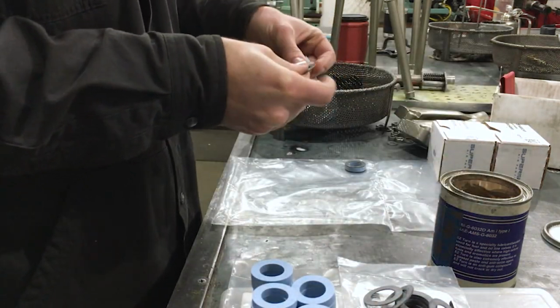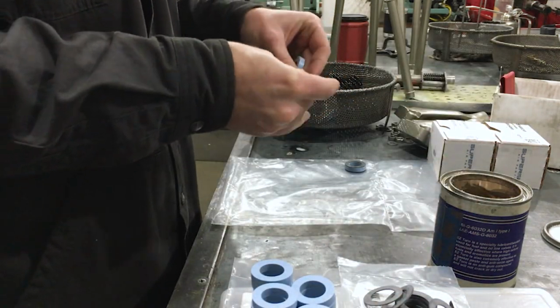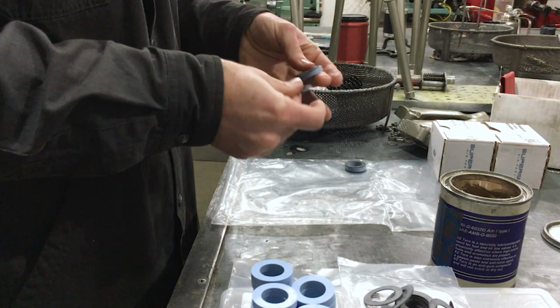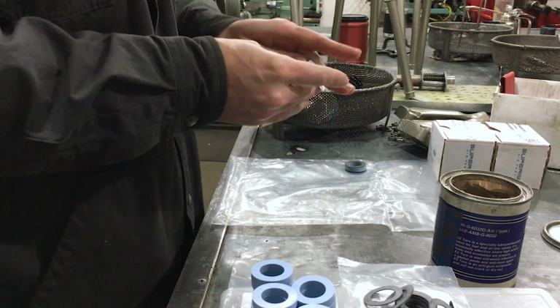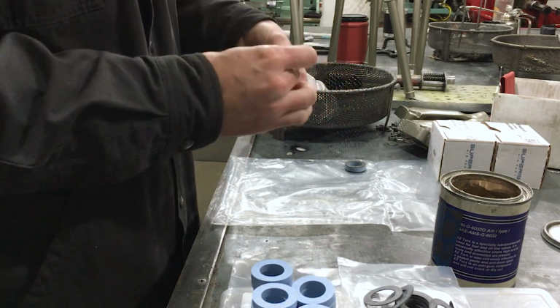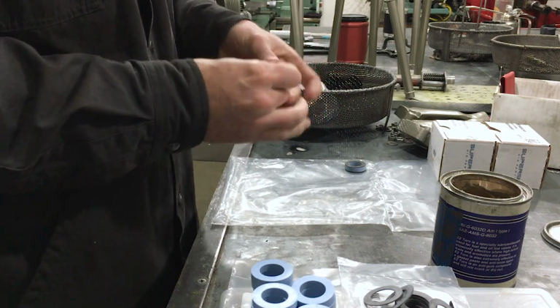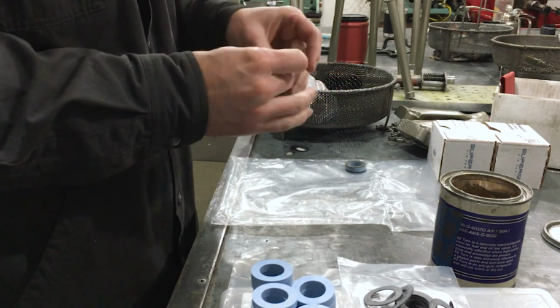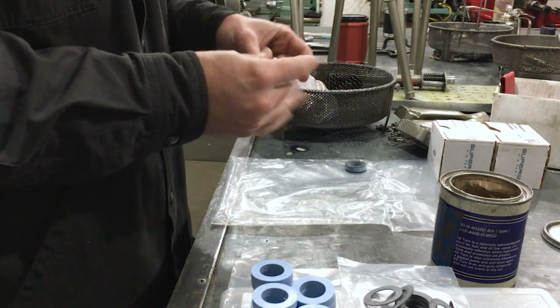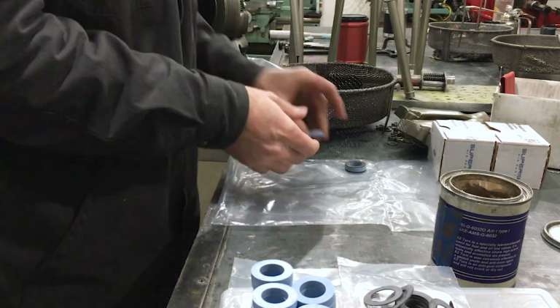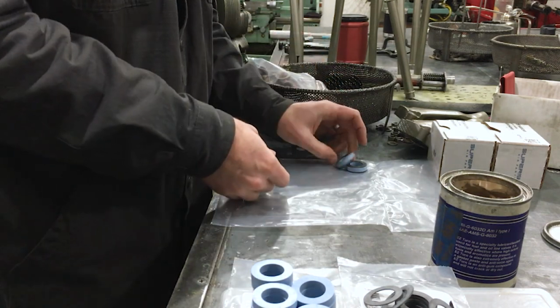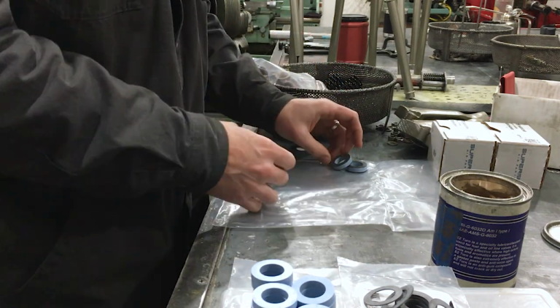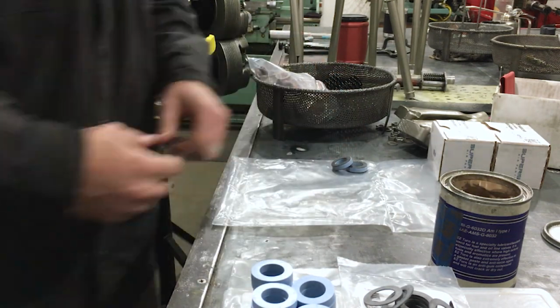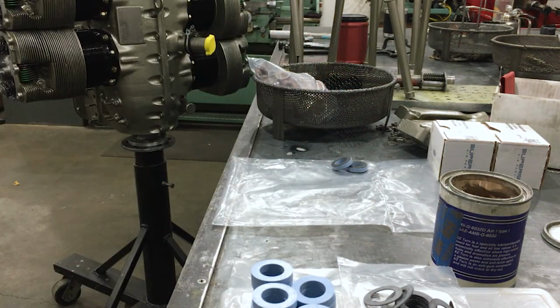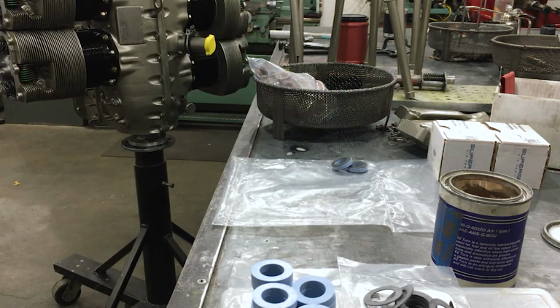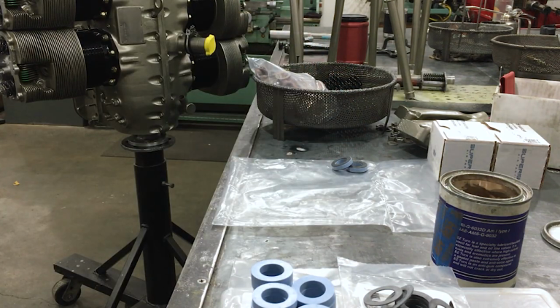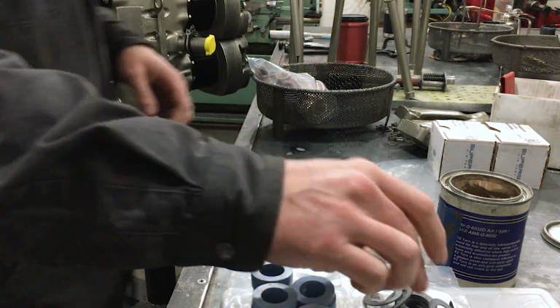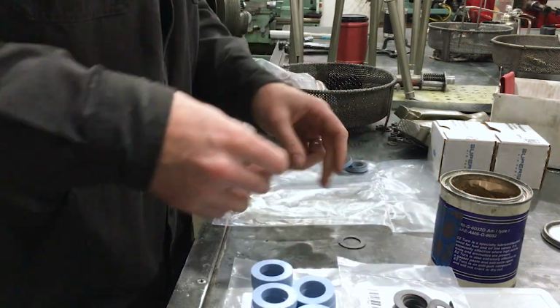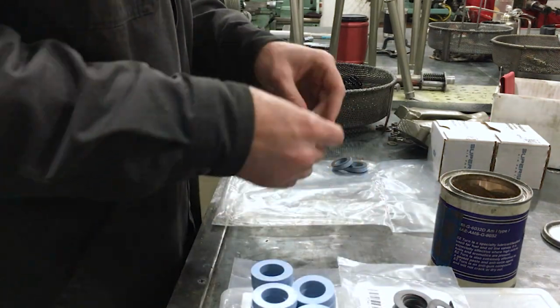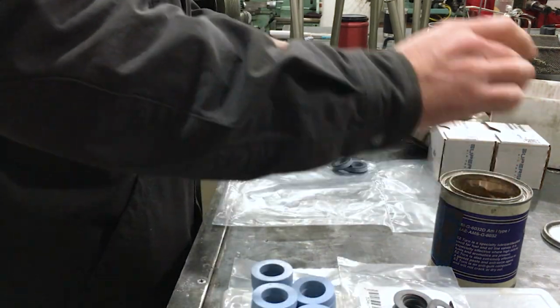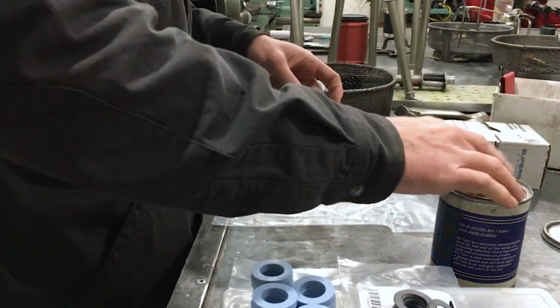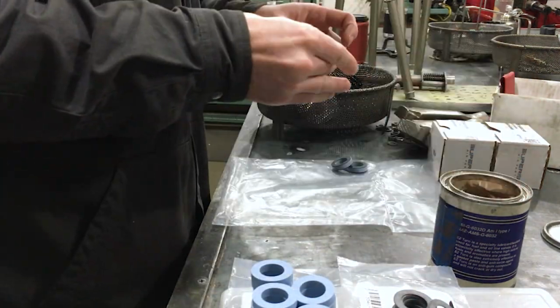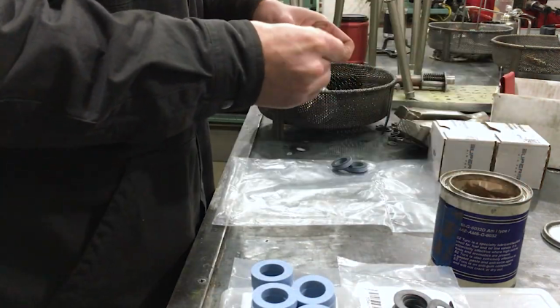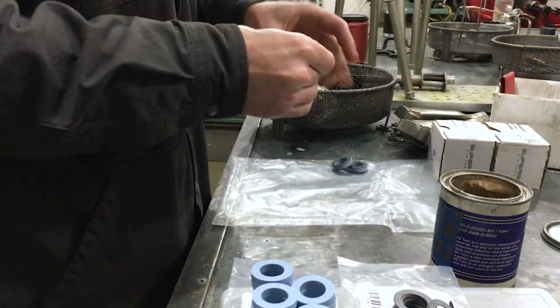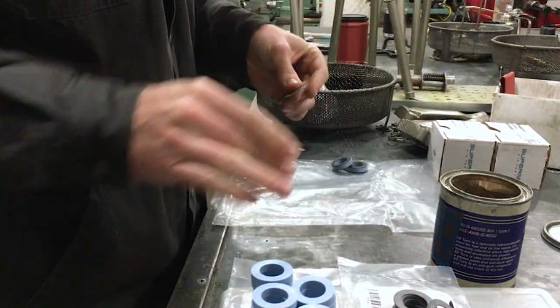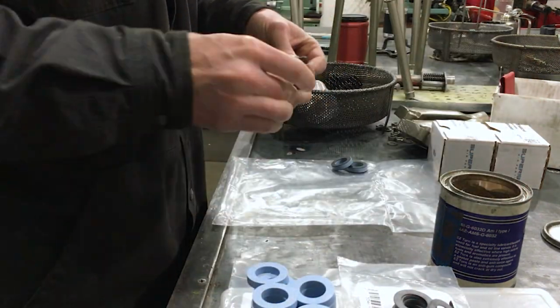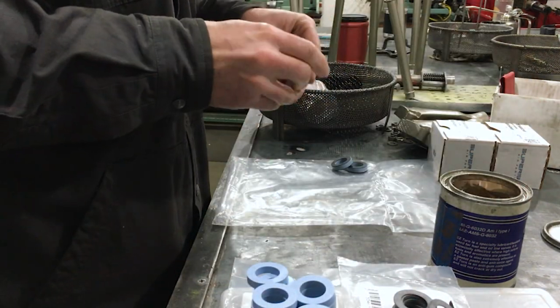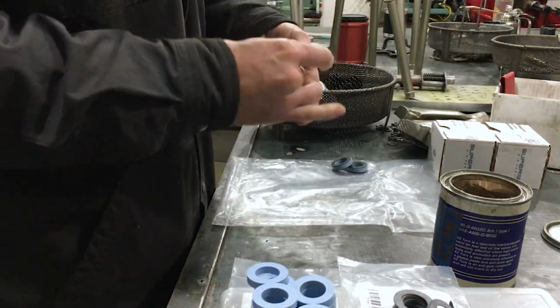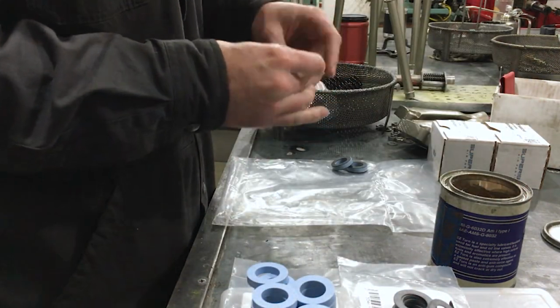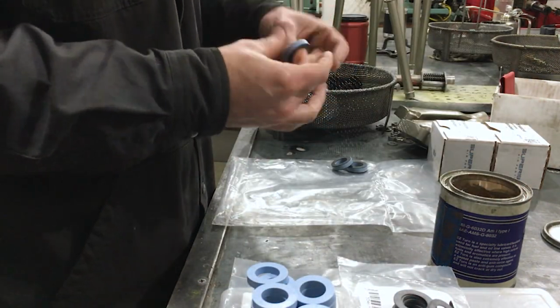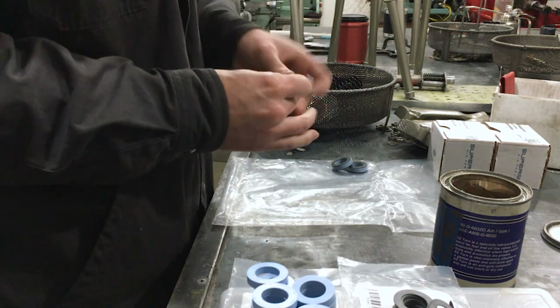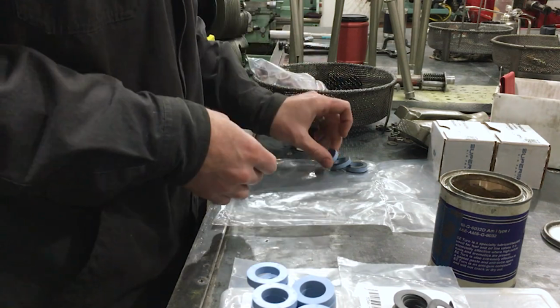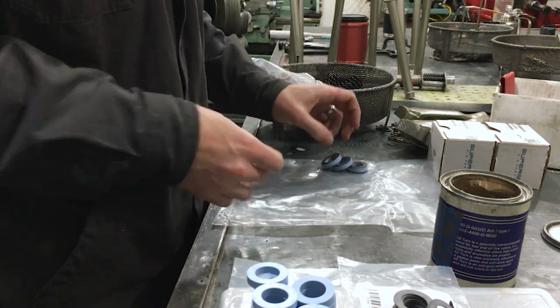The first thing you're going to see me do here is I'm putting fuel lube on the pushrod tube seals and the washers that go on the outside of these seals. This is just an extra step that we take to make sure that we don't have any oil leaks around this area.